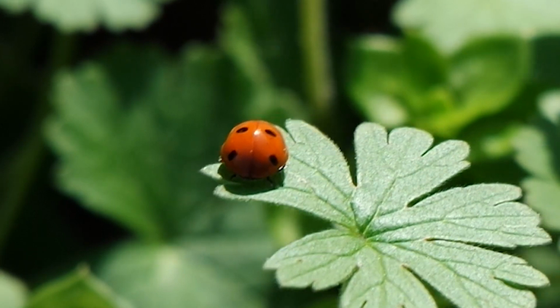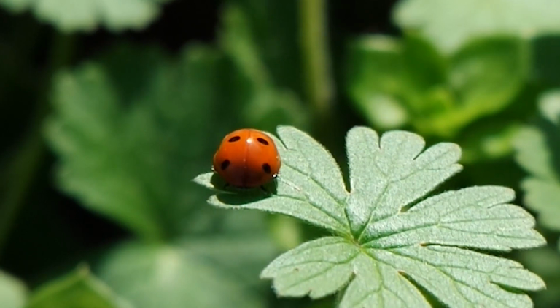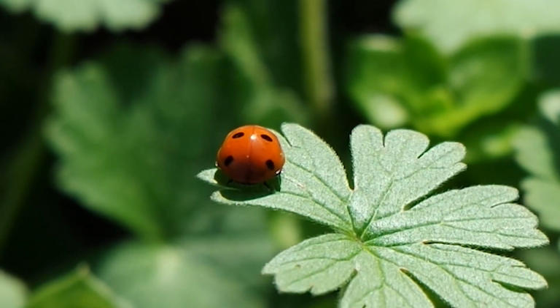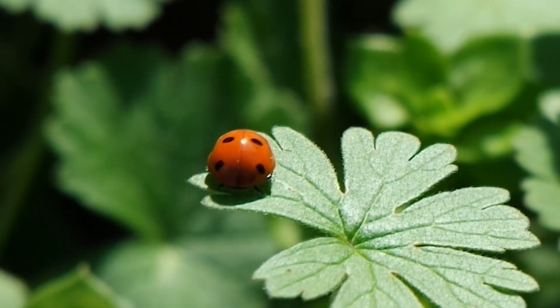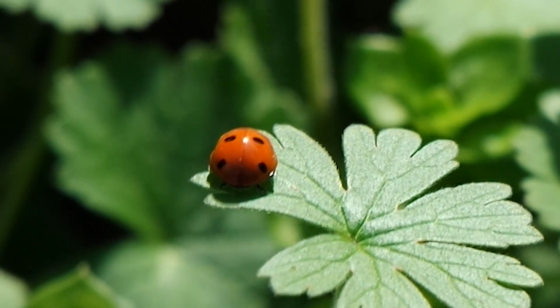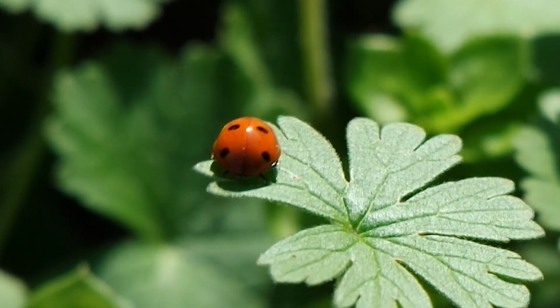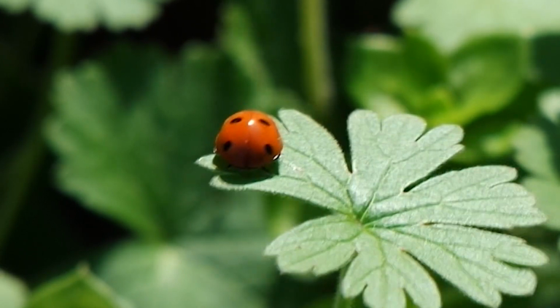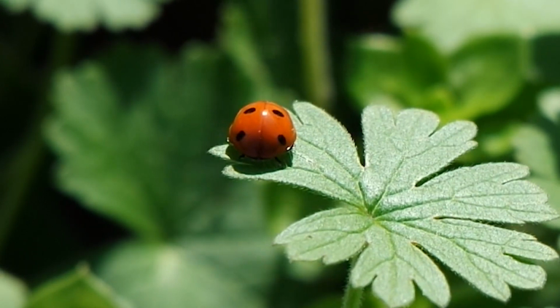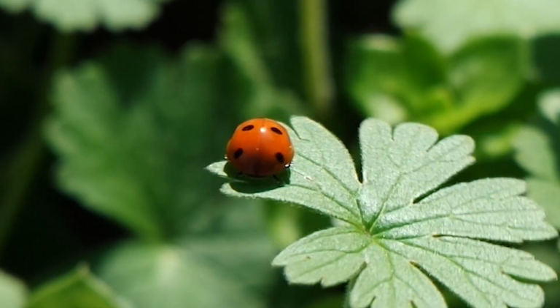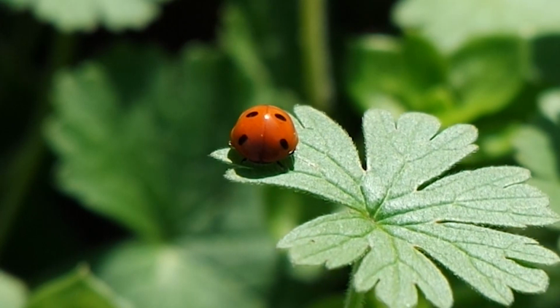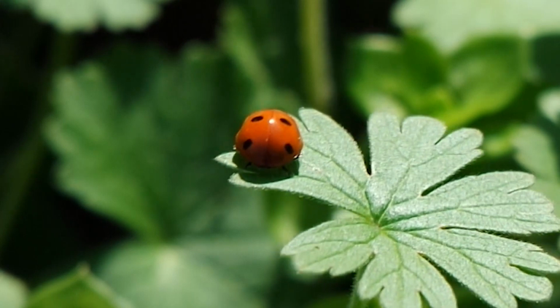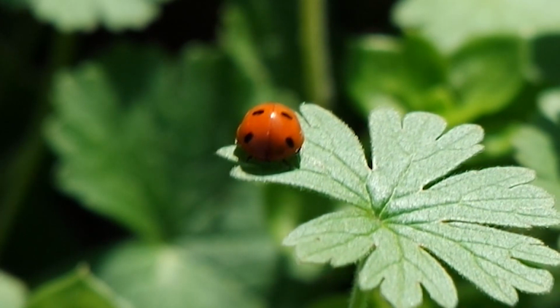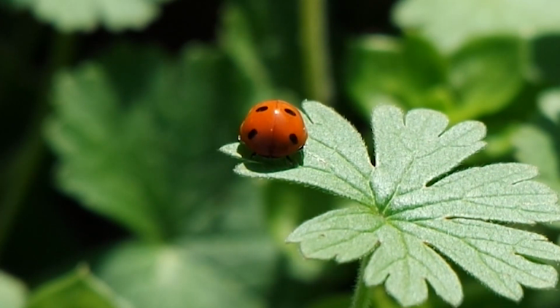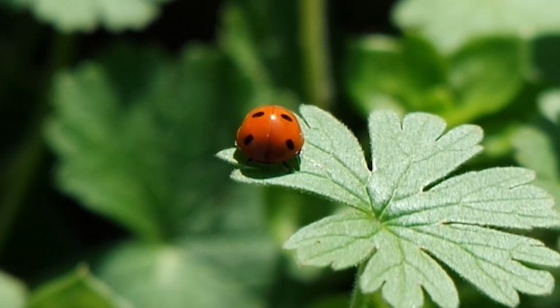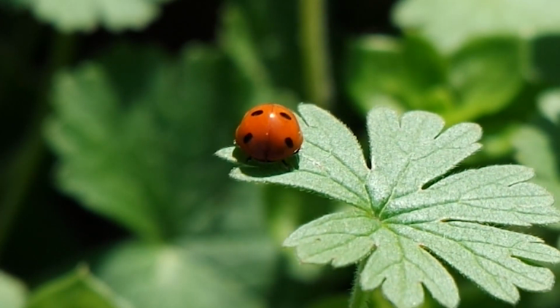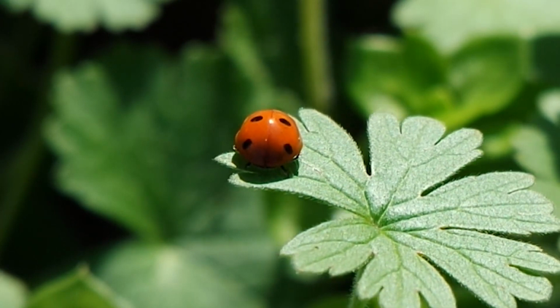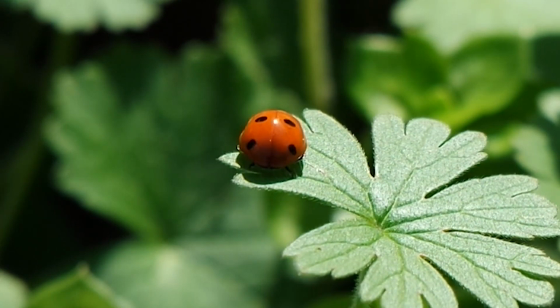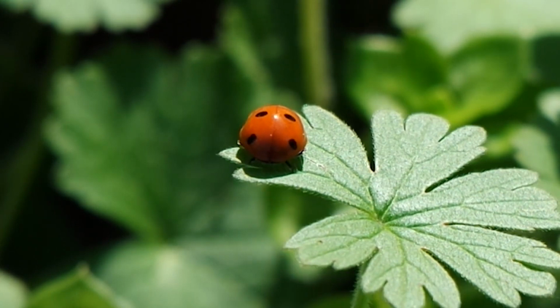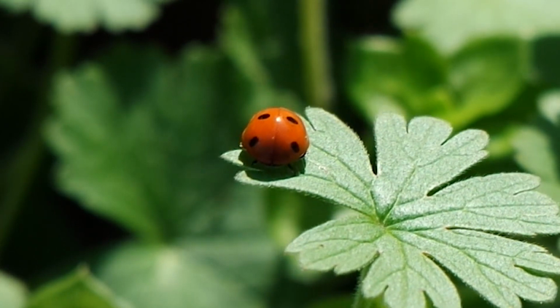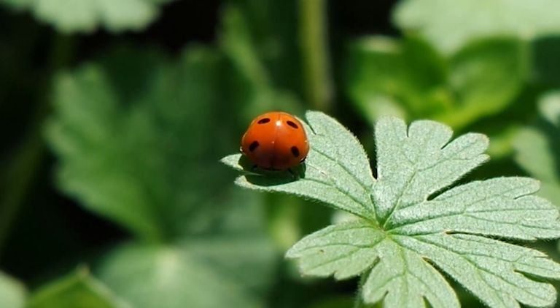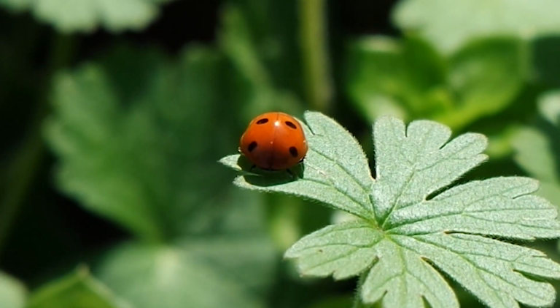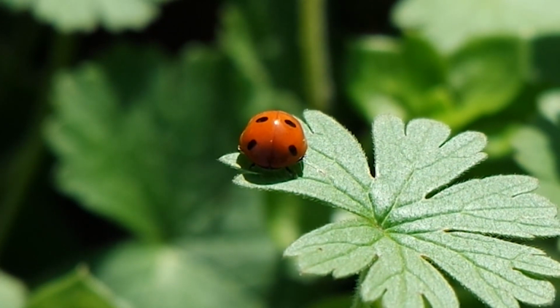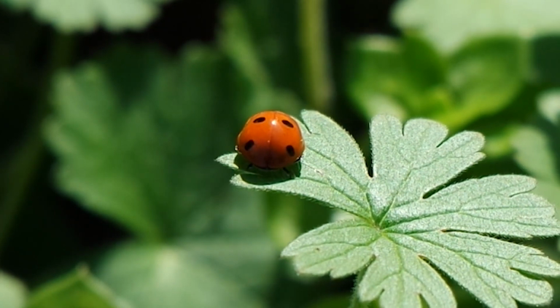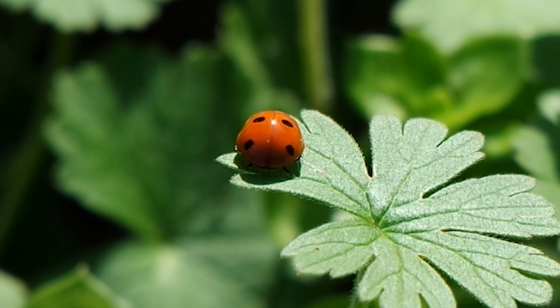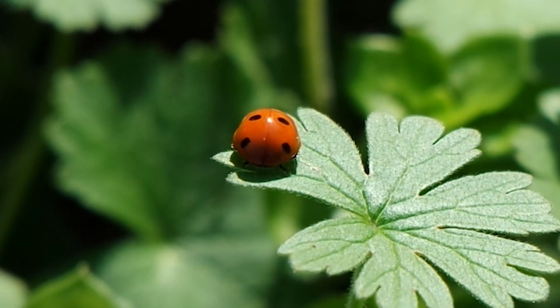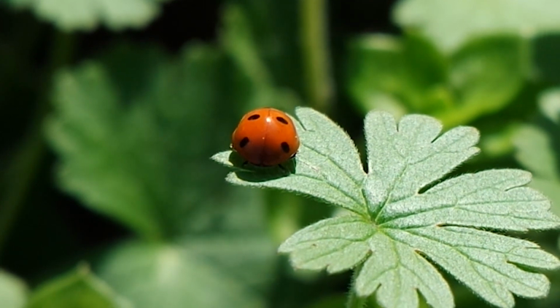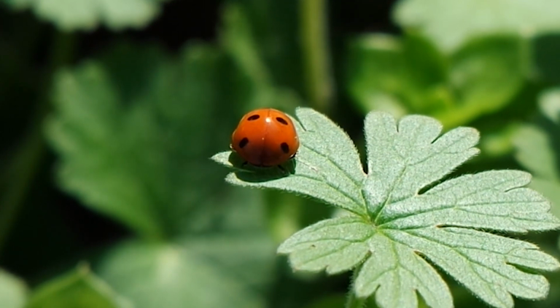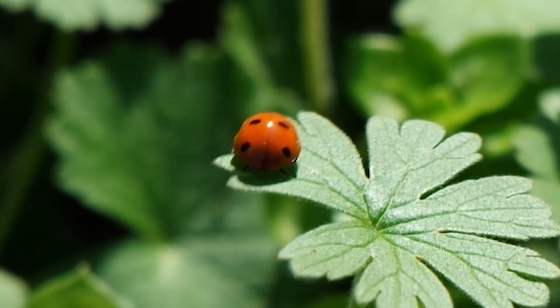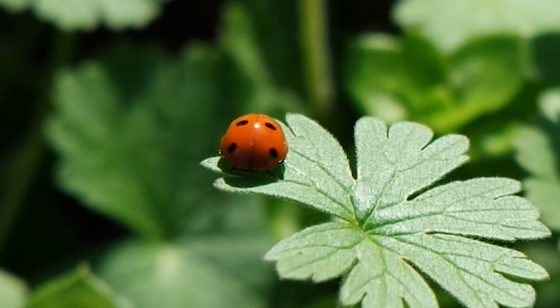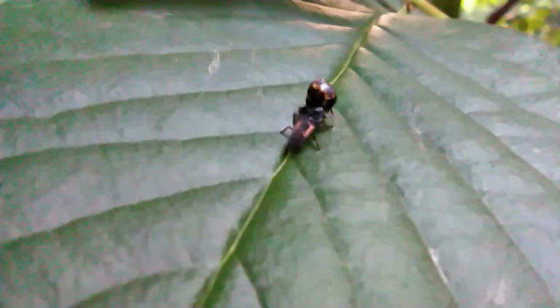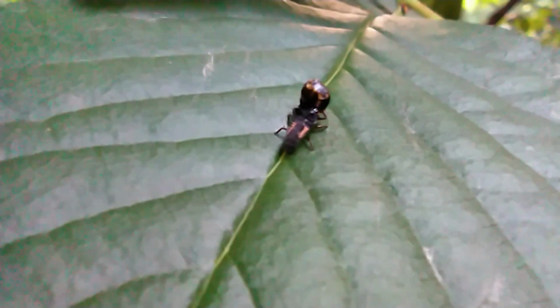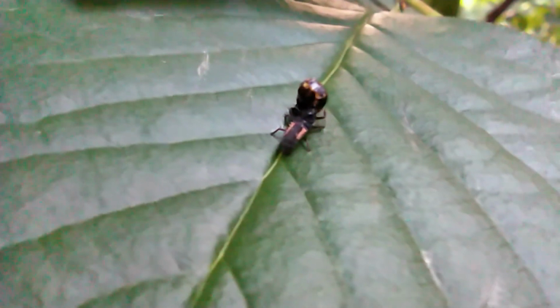The entire life cycle, from egg to adult, typically spans just a few weeks, highlighting the brief yet essential journey of these beneficial insects.